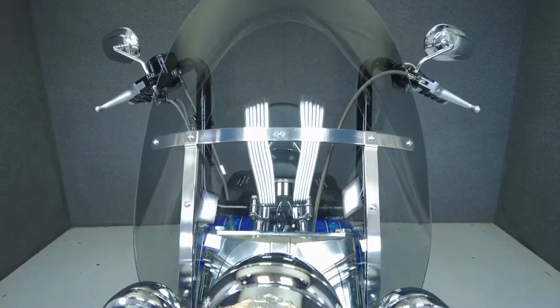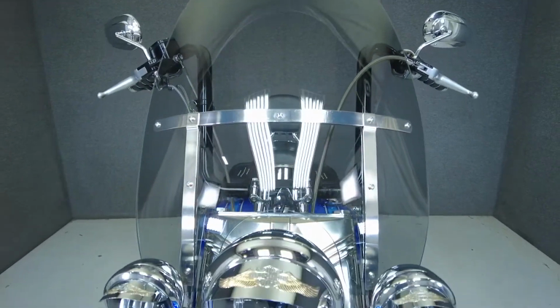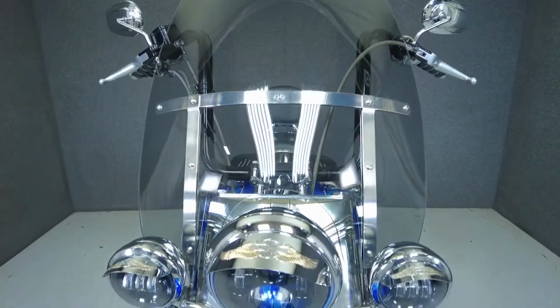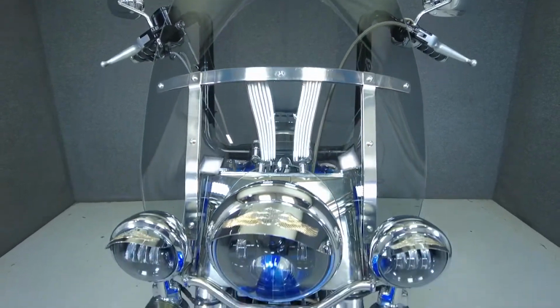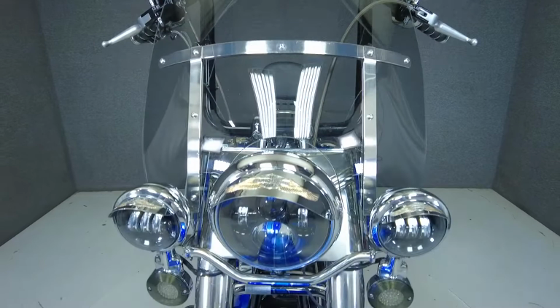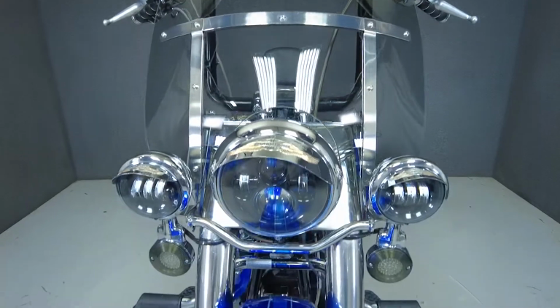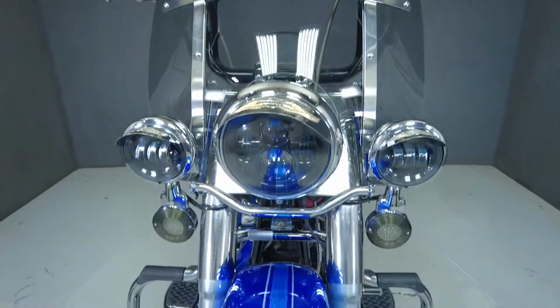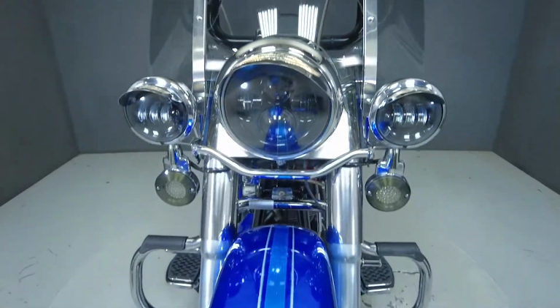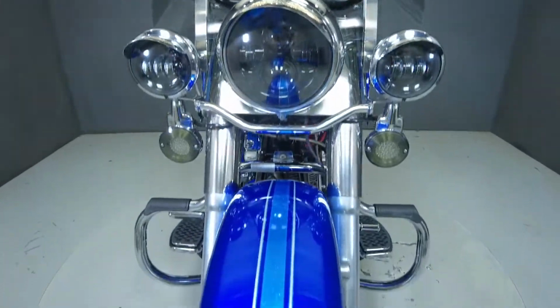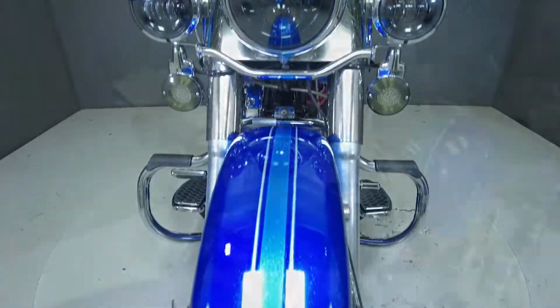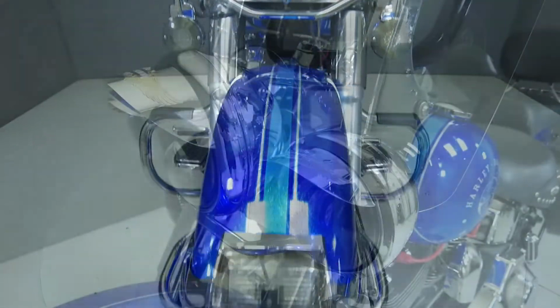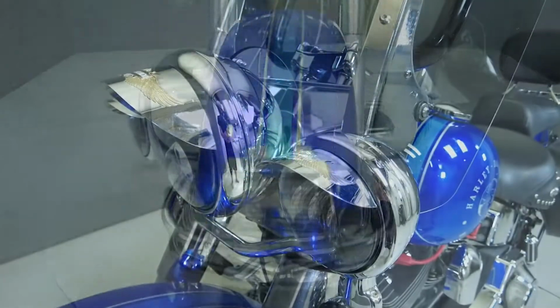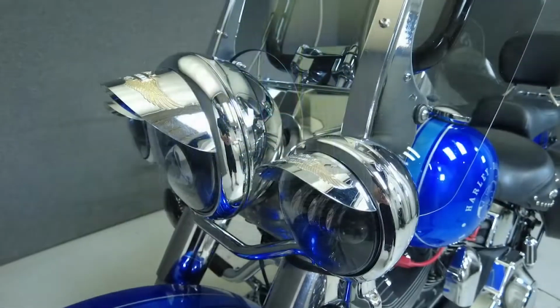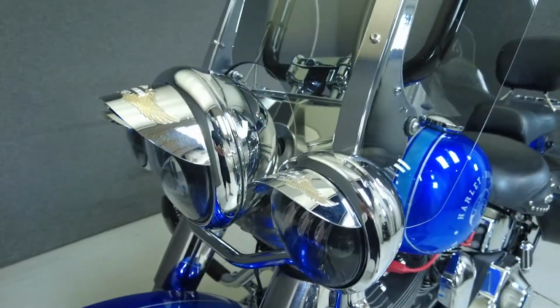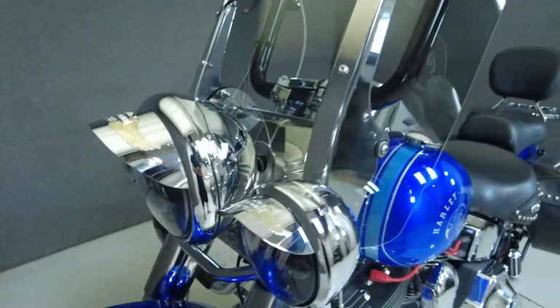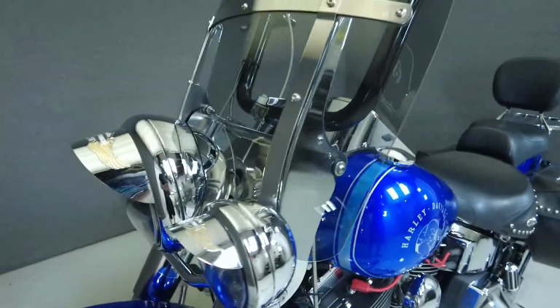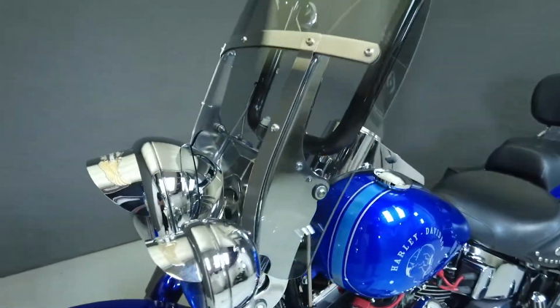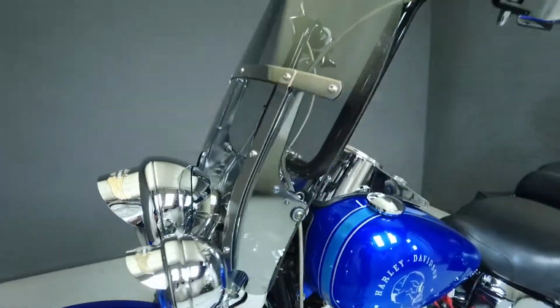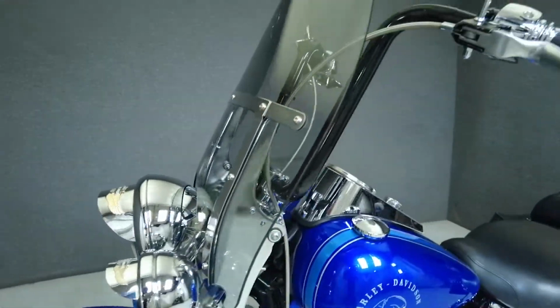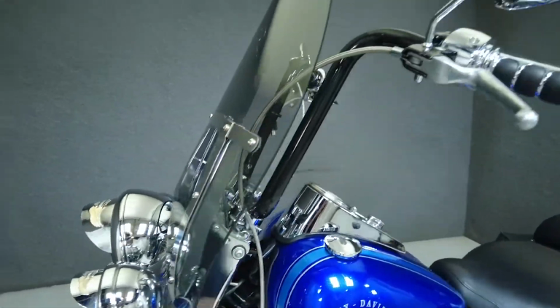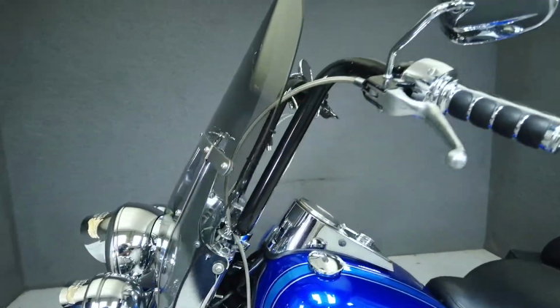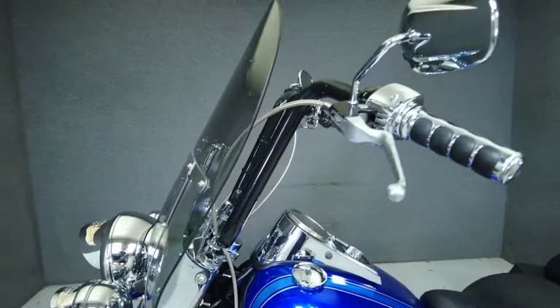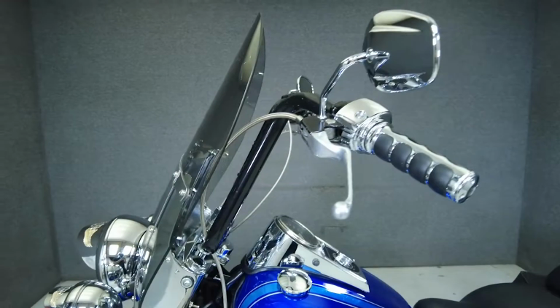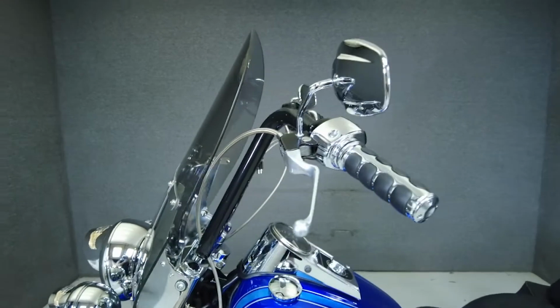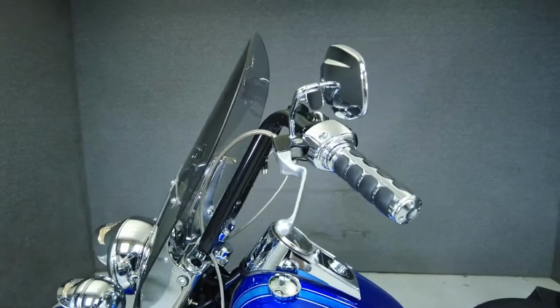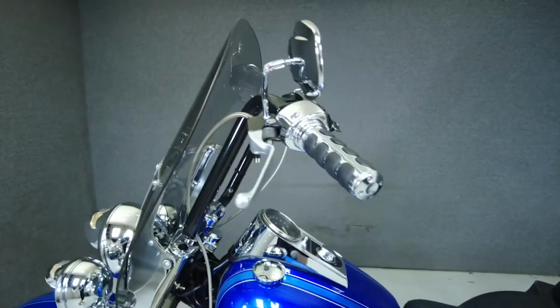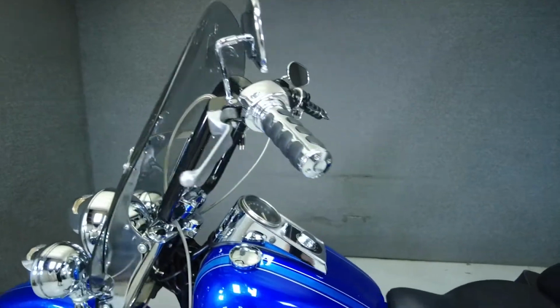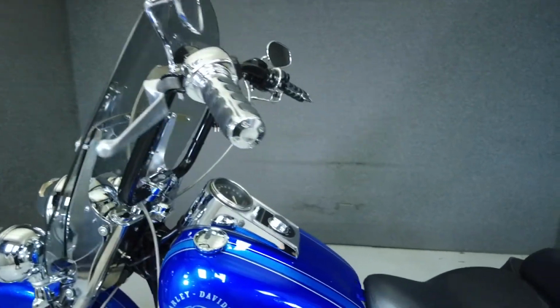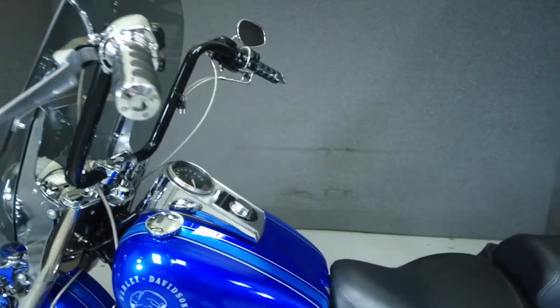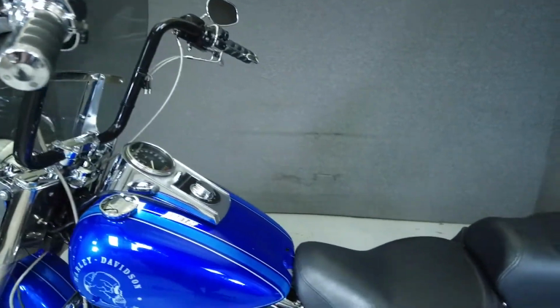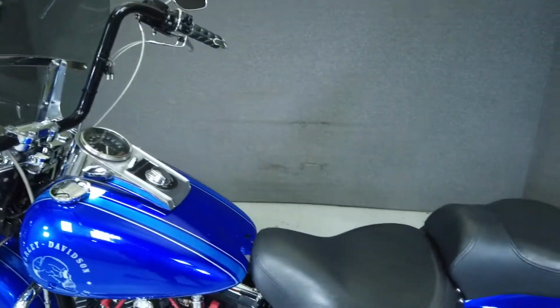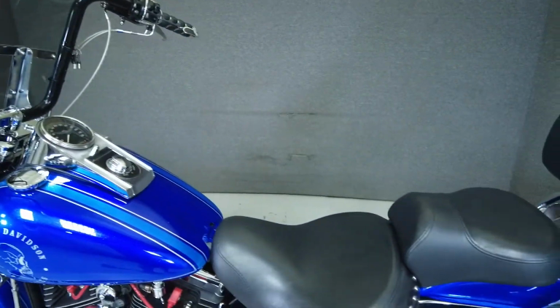We have also installed a new front tire on this bike. With its large sculpted fenders, spoked rims, and abundant chrome, the Heritage Softail has a nostalgic look but delivers modern performance.